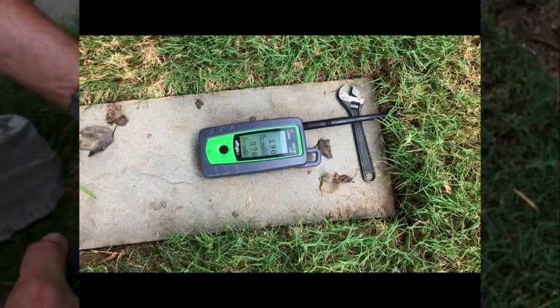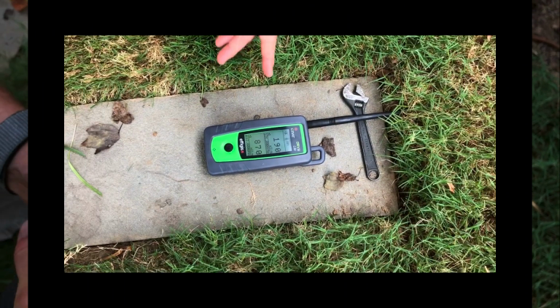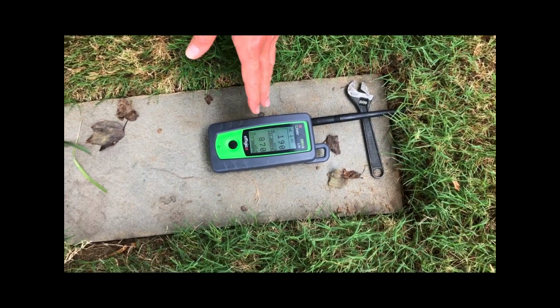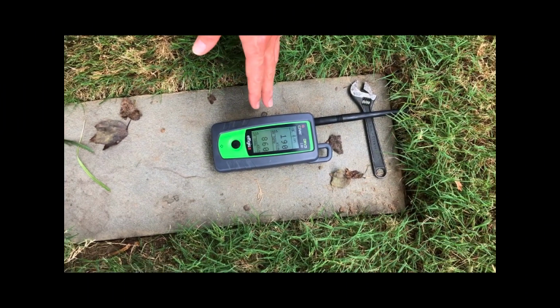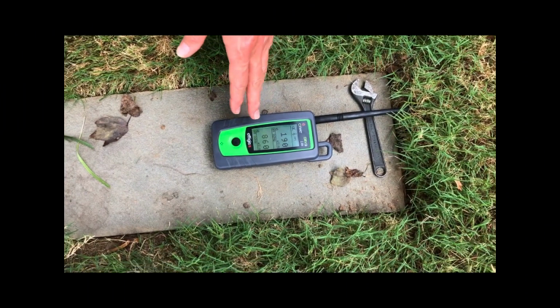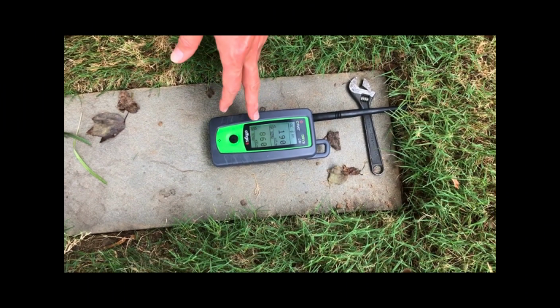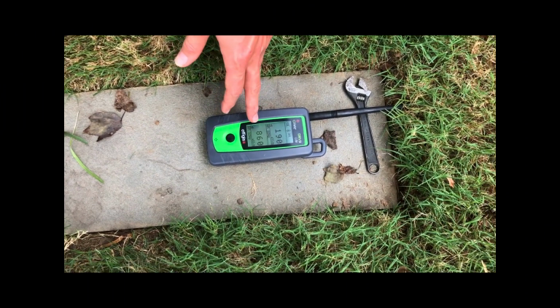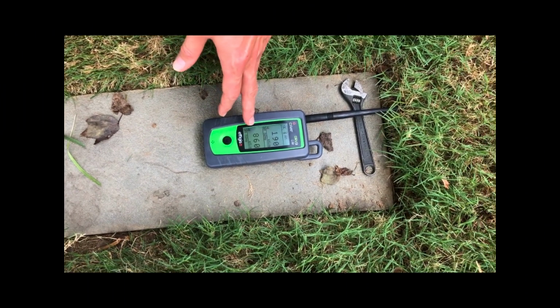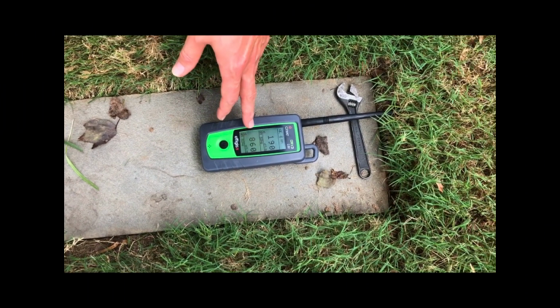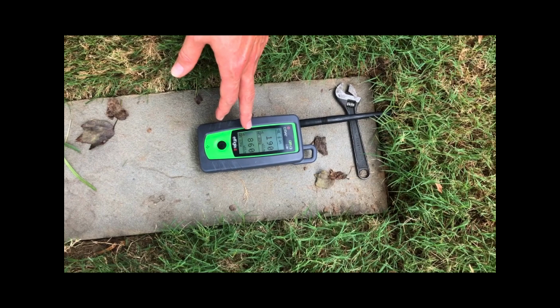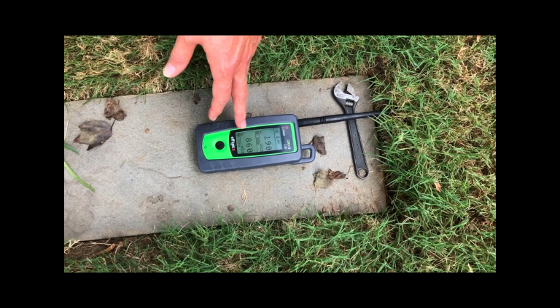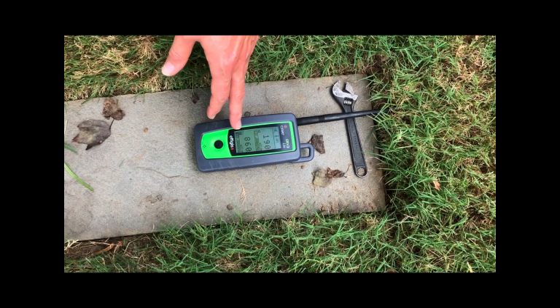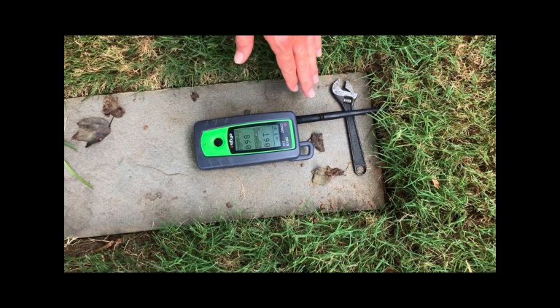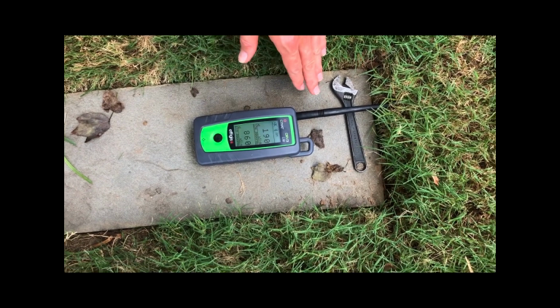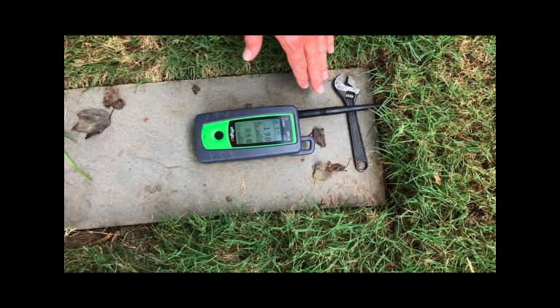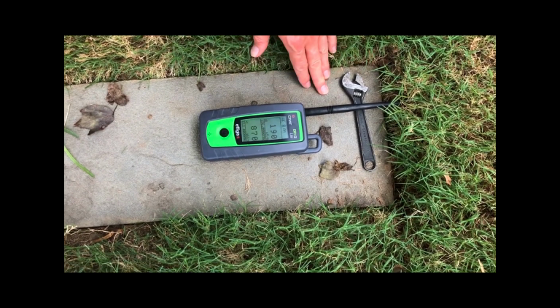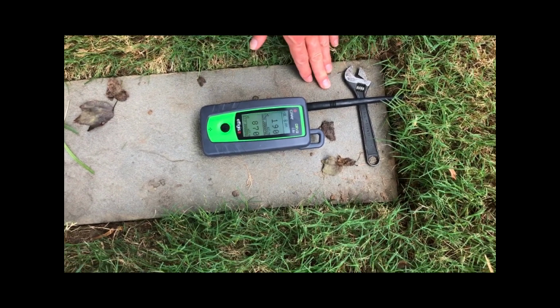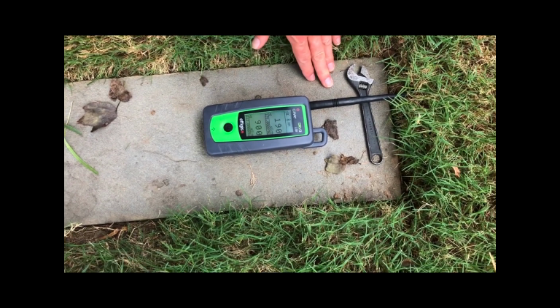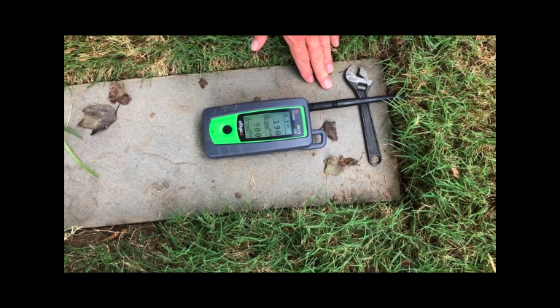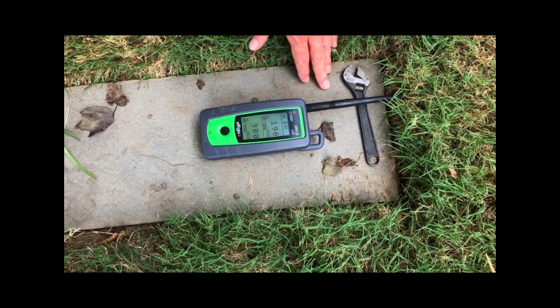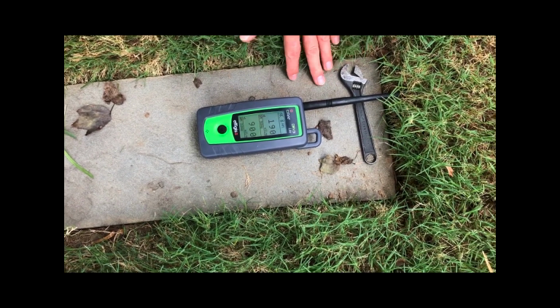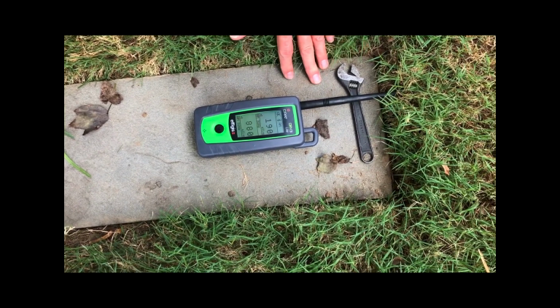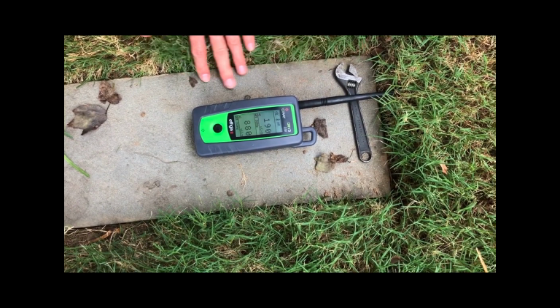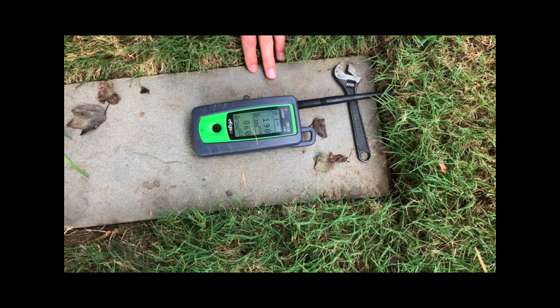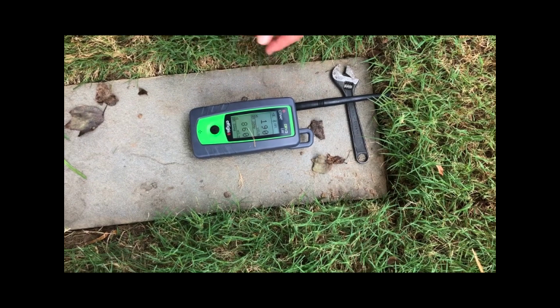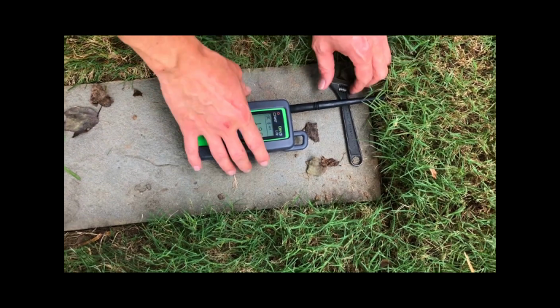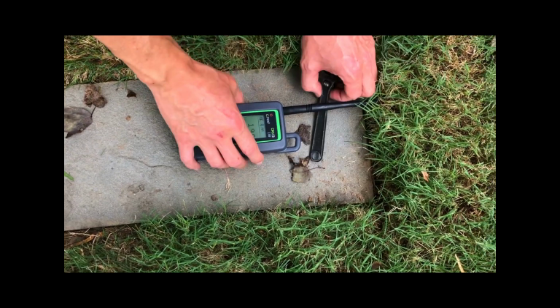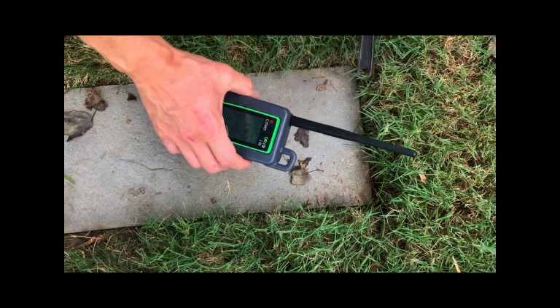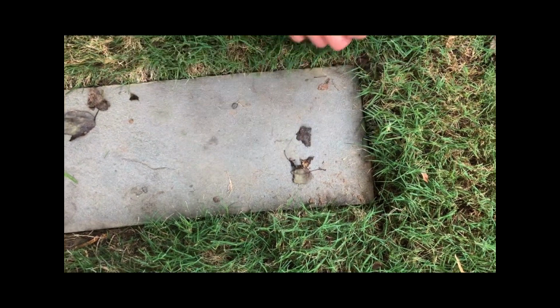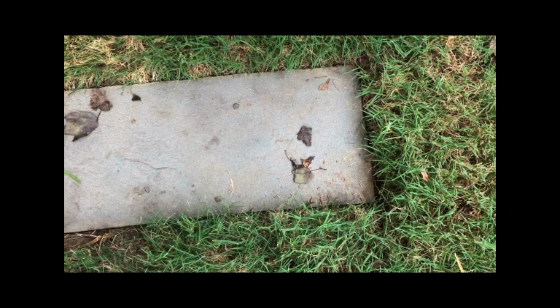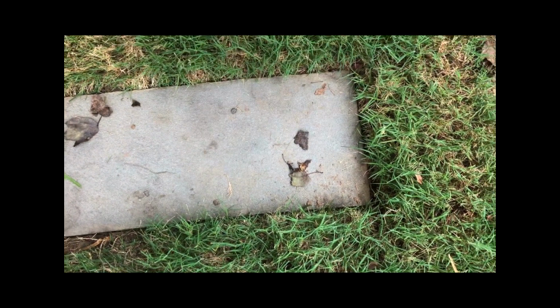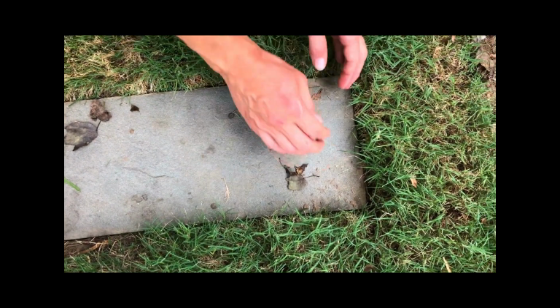Okay, so here's the leak again. We're just about a thousand microvolts per meter, and that's a leak that's underground. We have permission from the homeowner to go ahead and lift up this stone and take a look at what's going on under there.